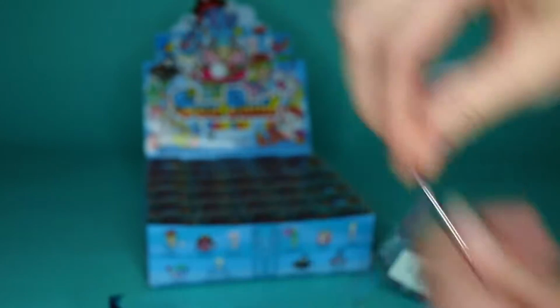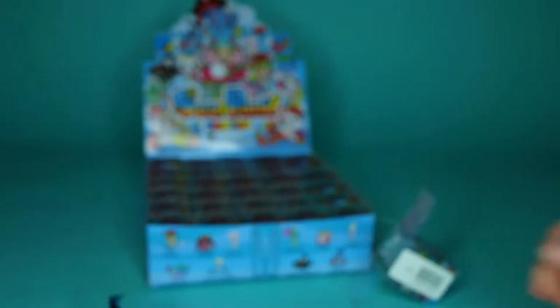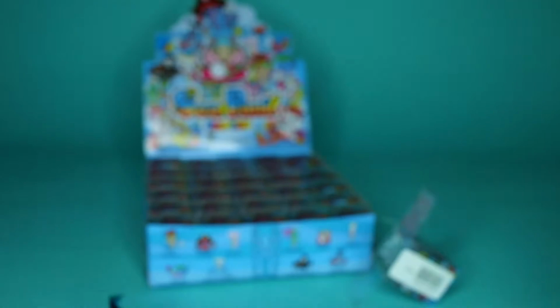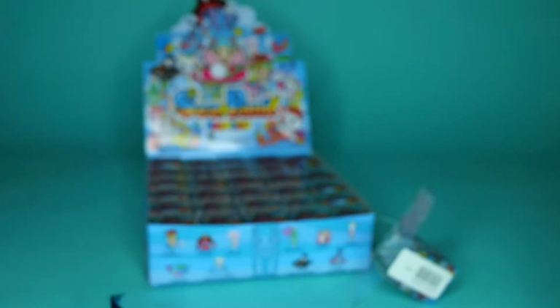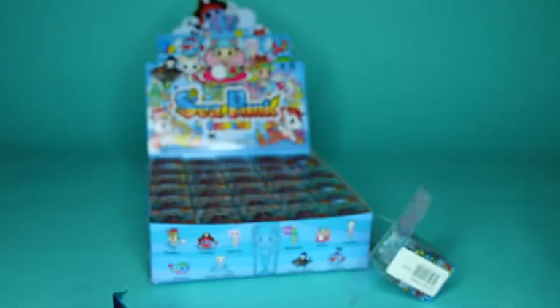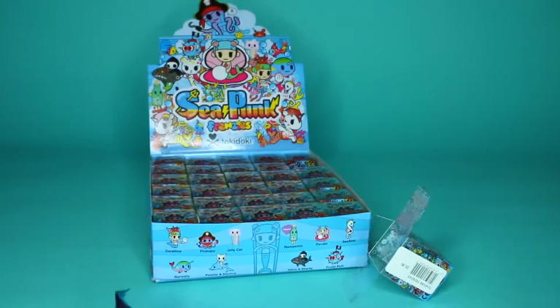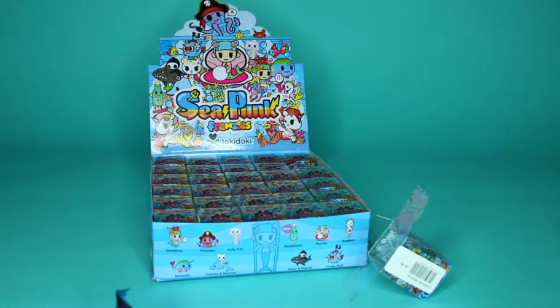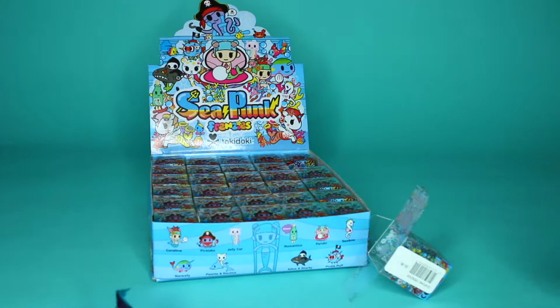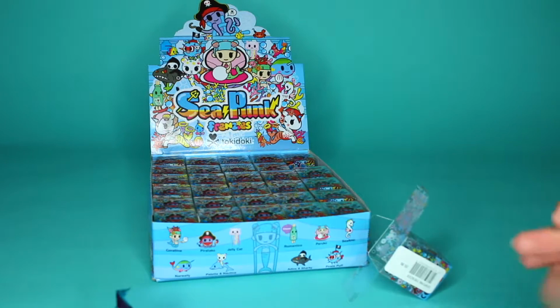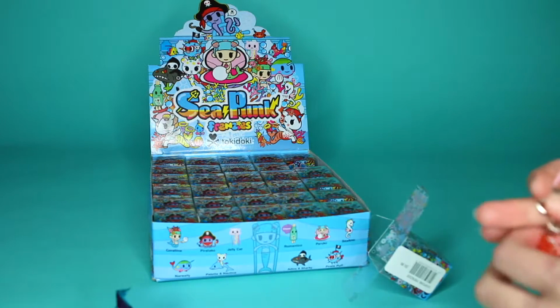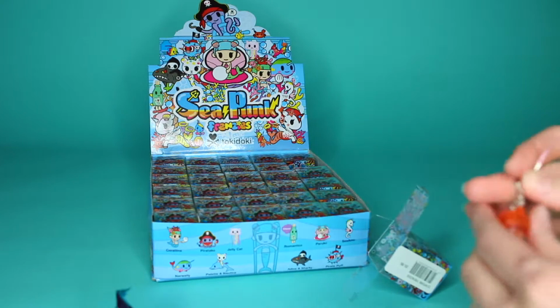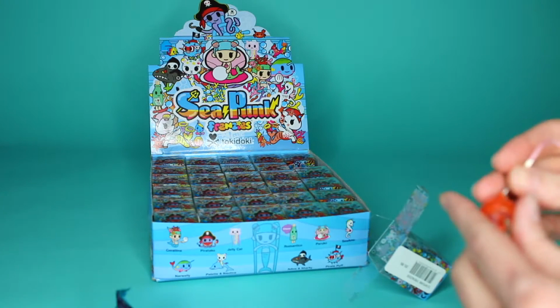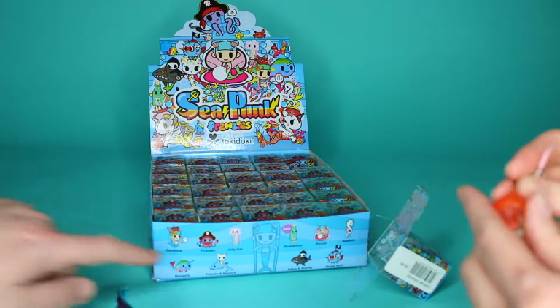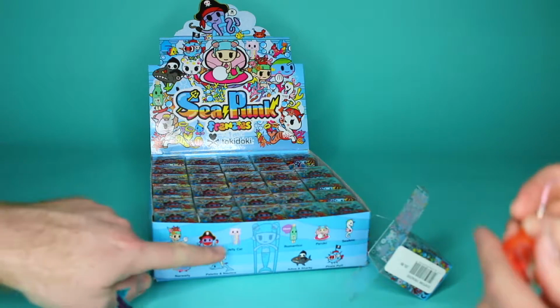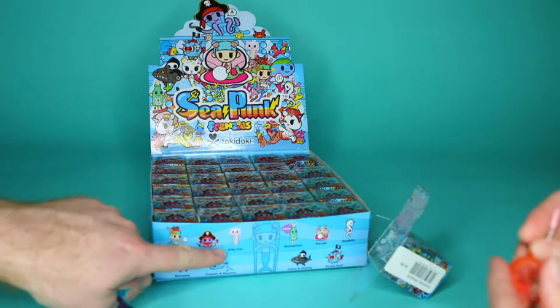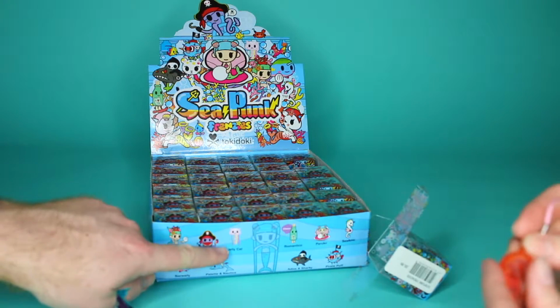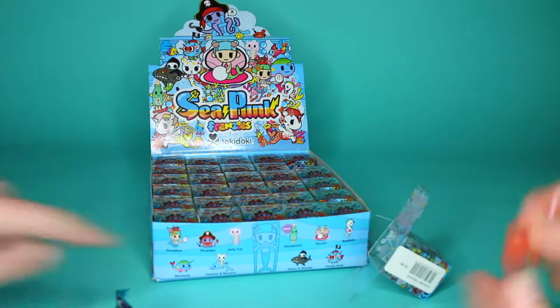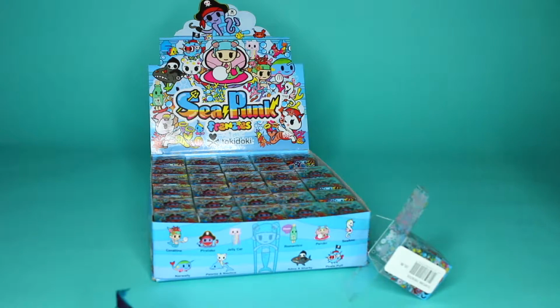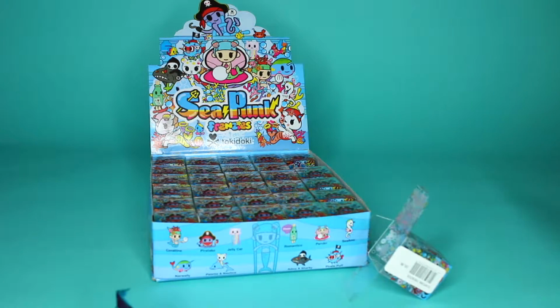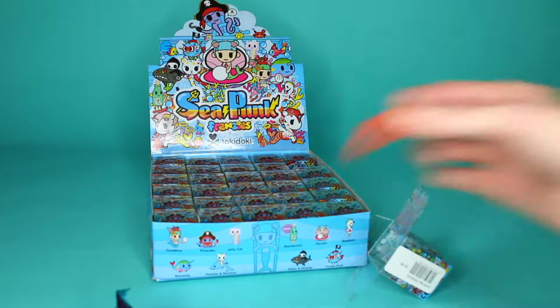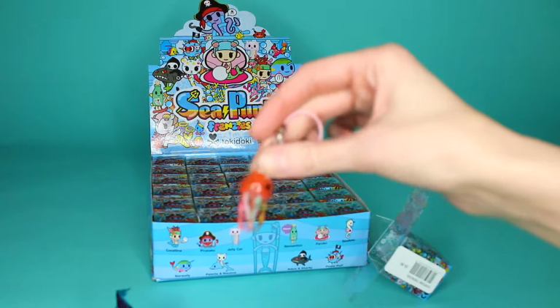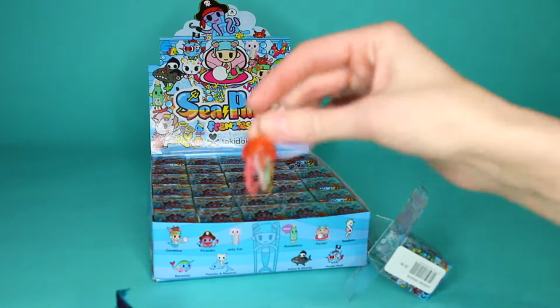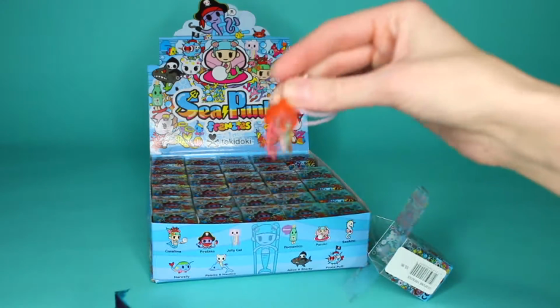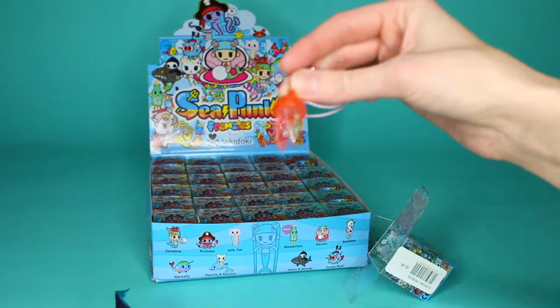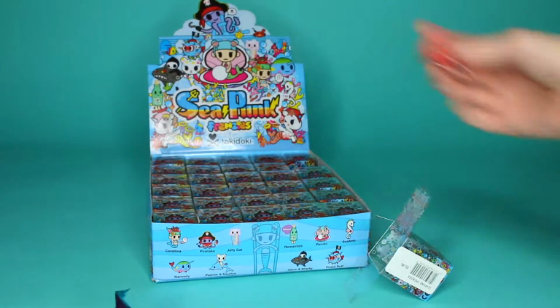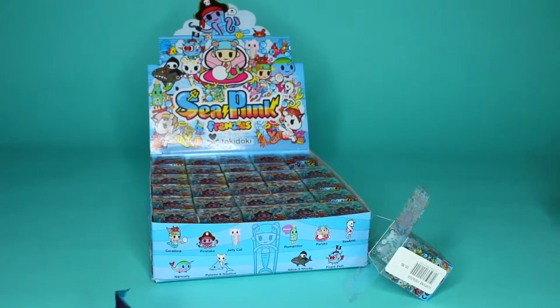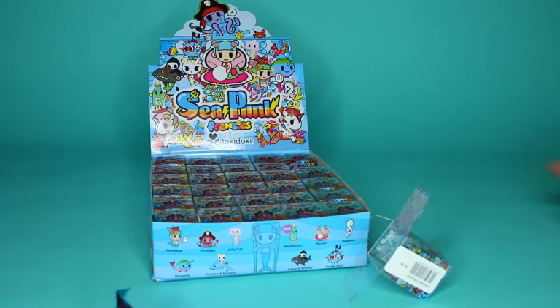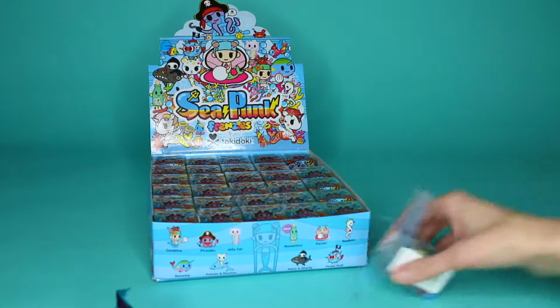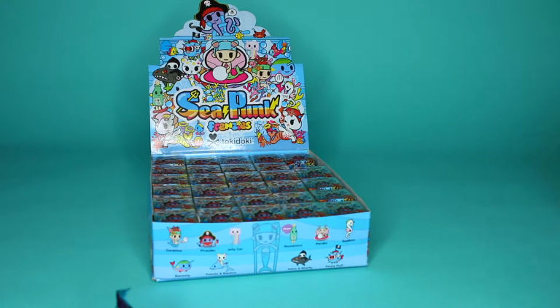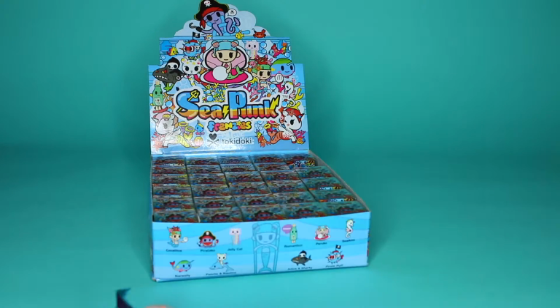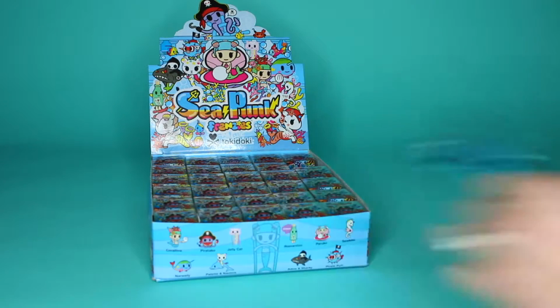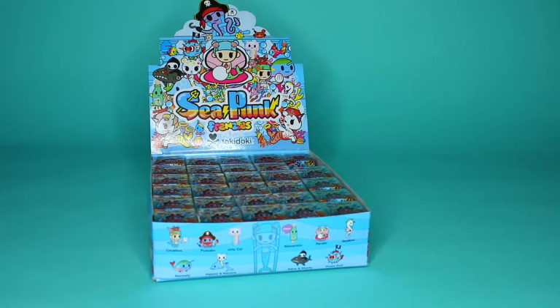What is the actual name? Jelly Cat. Perfect. Jelly Cat. So cute.